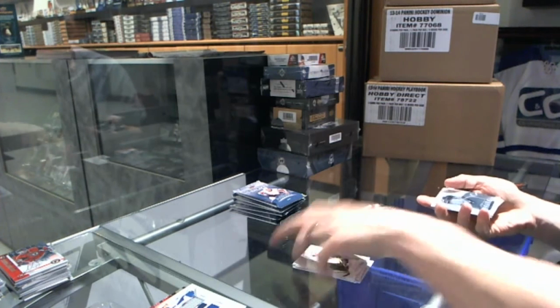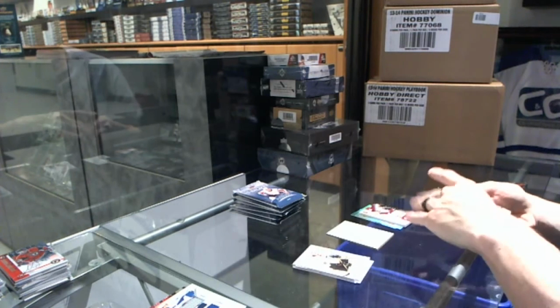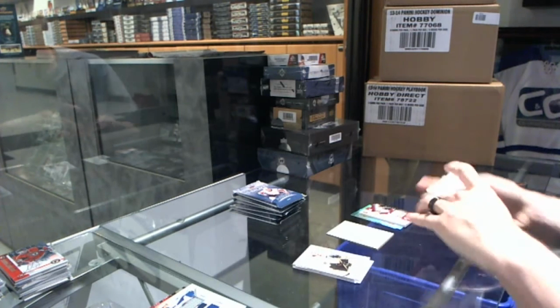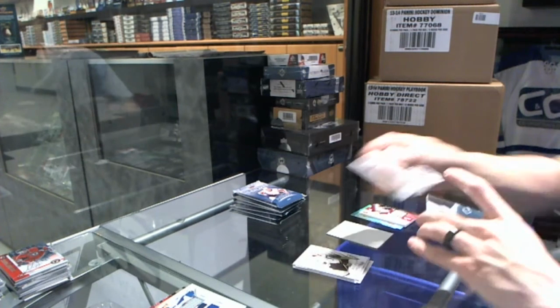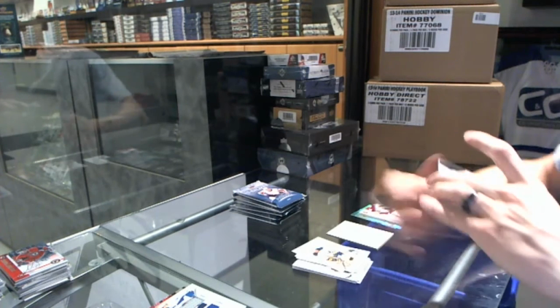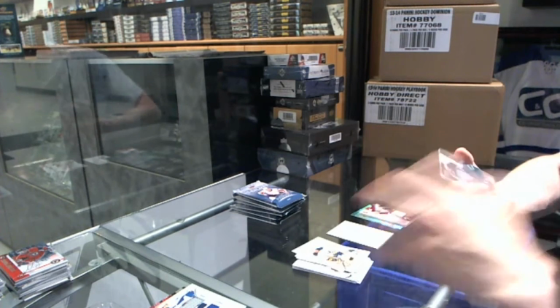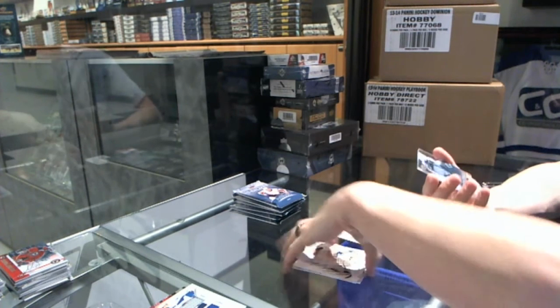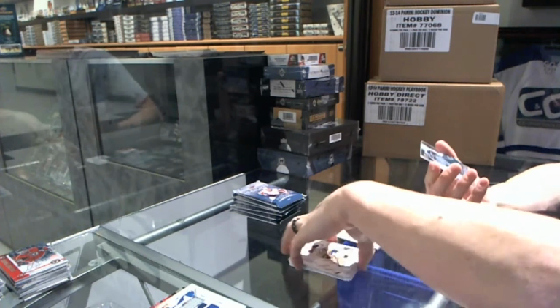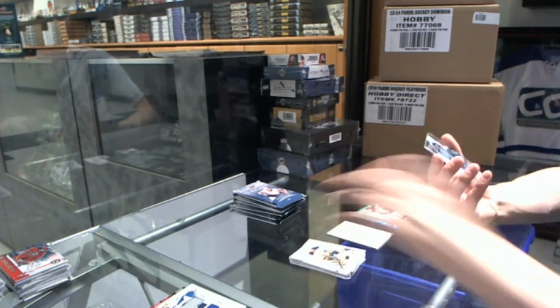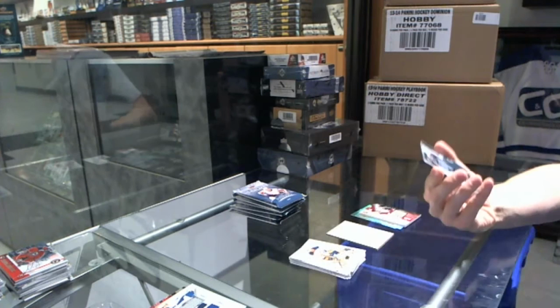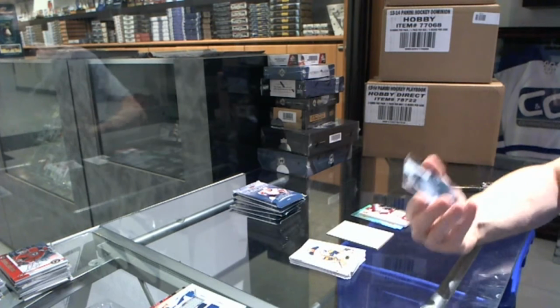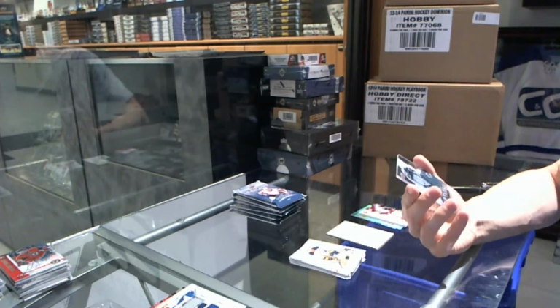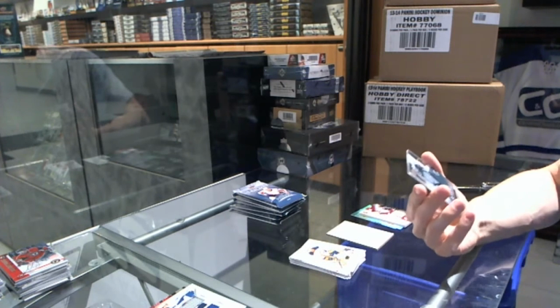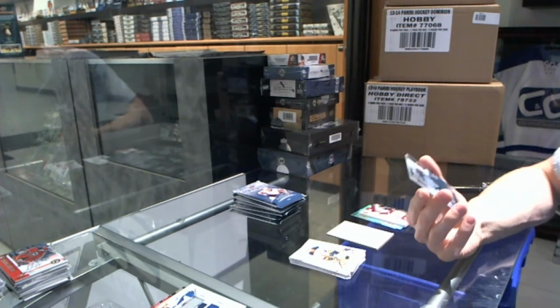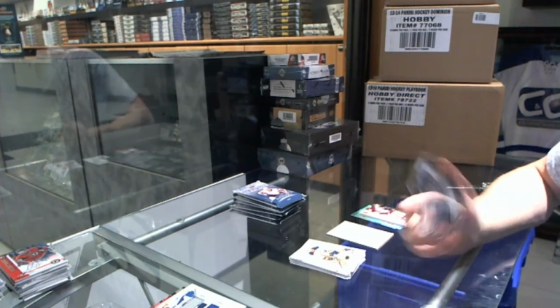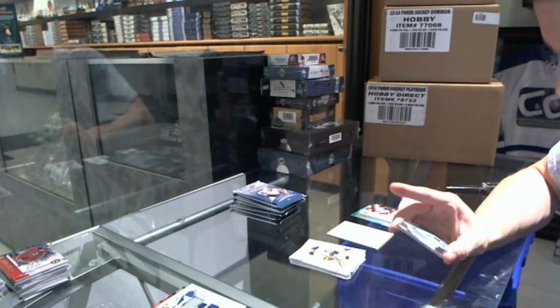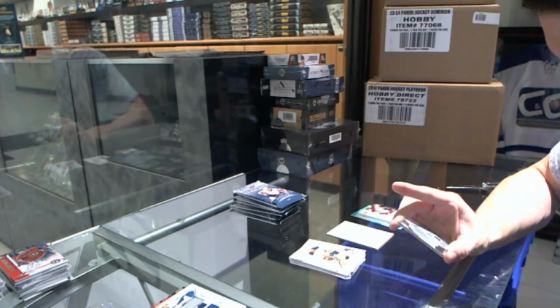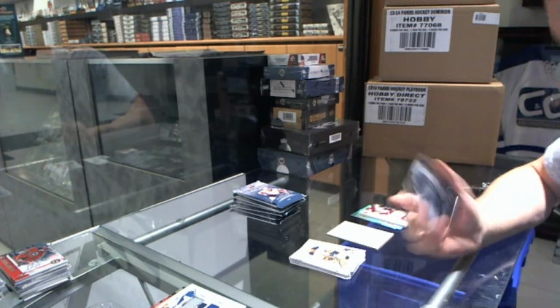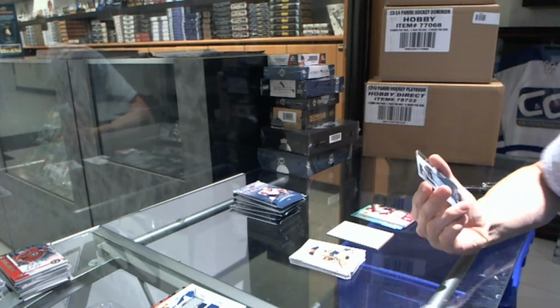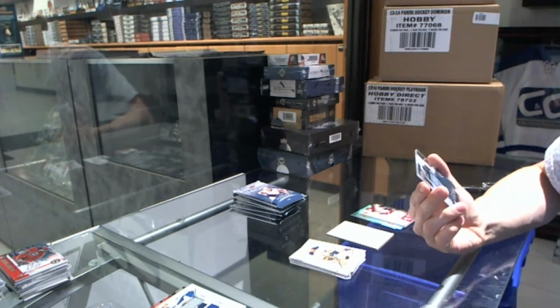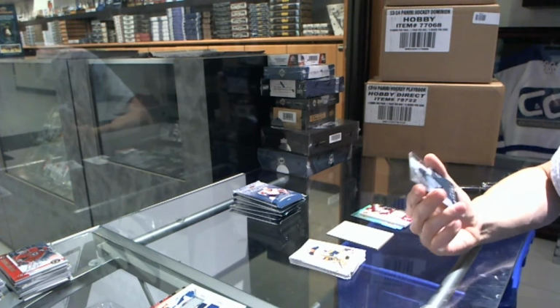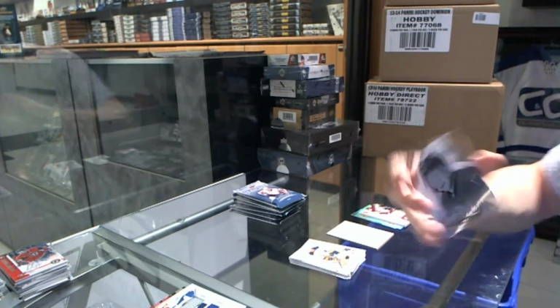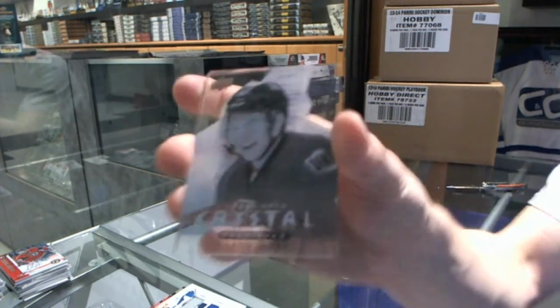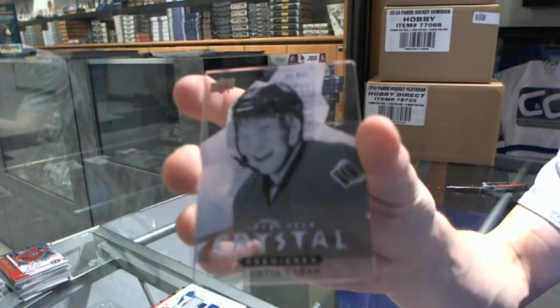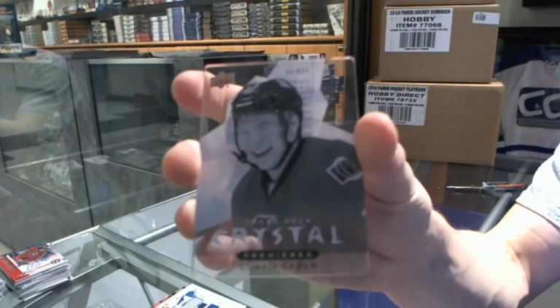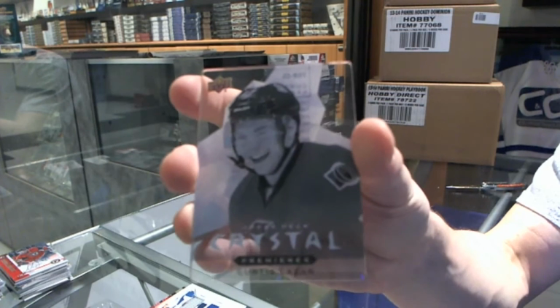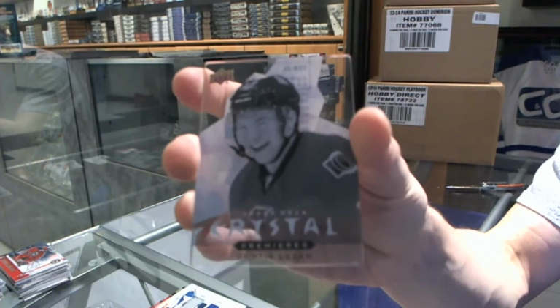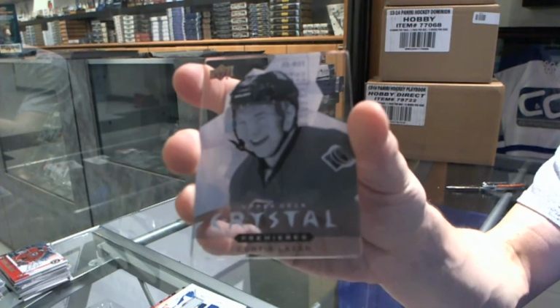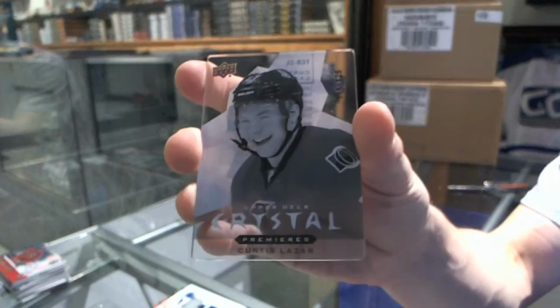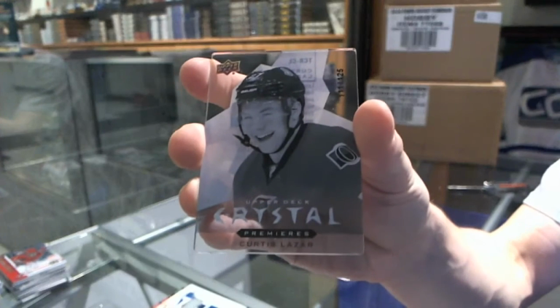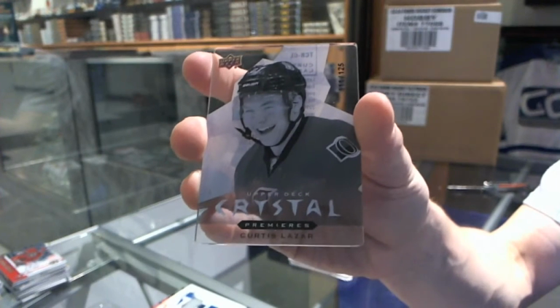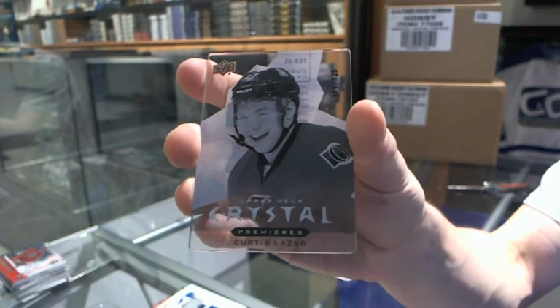We've got an Upper Deck Crystal Premieres, Level 3, numbered to 125 for the Ottawa Senators, Curtis Lazar.